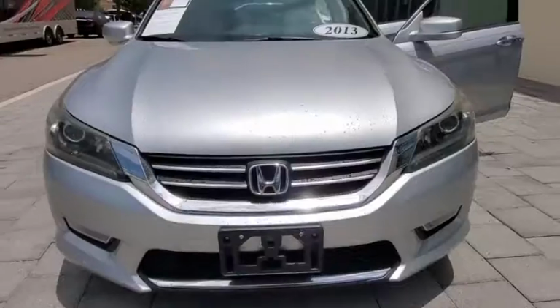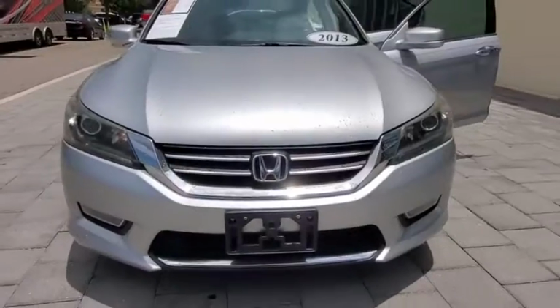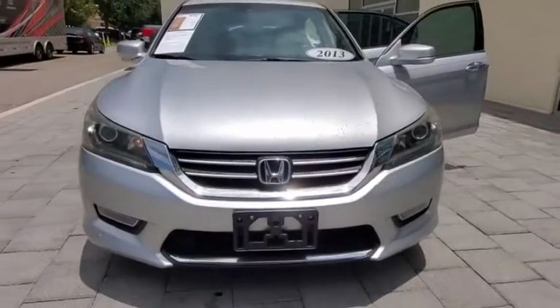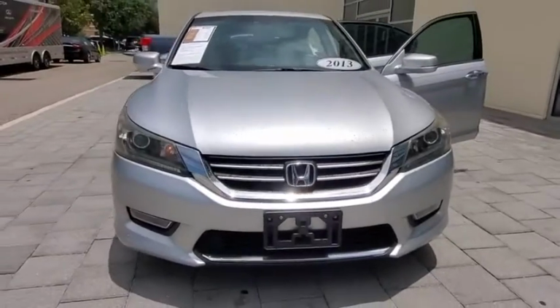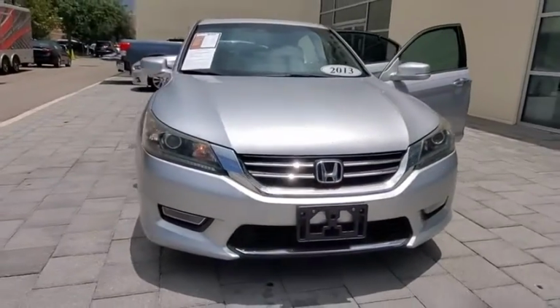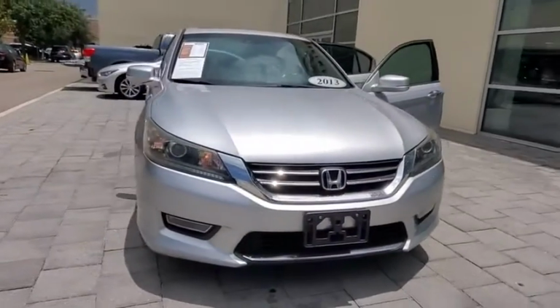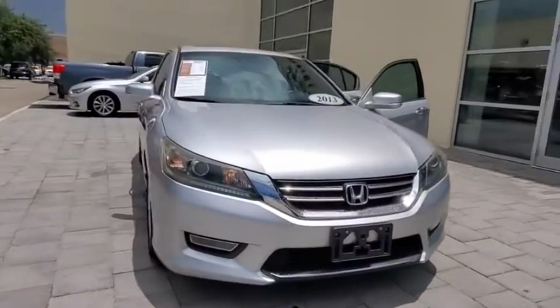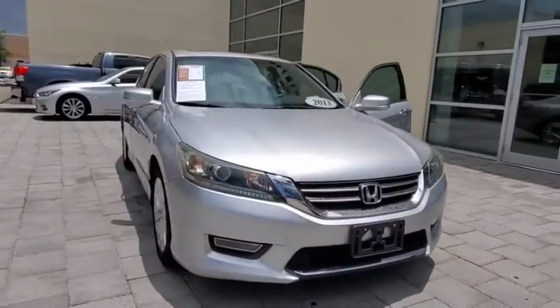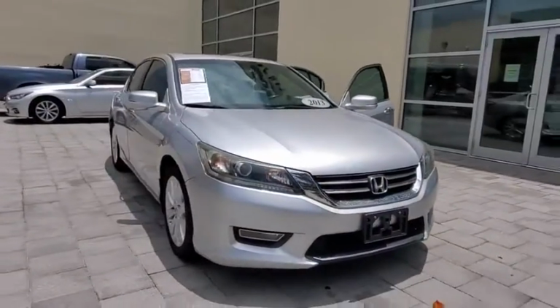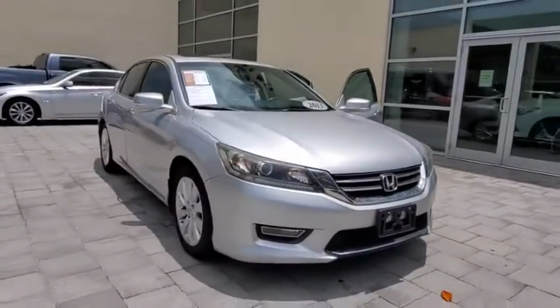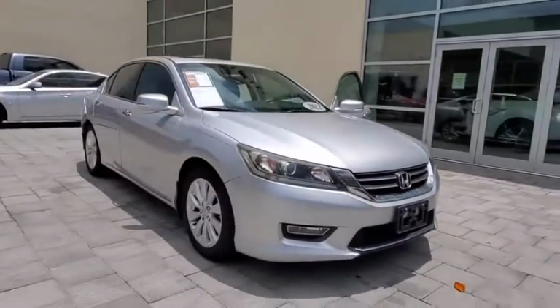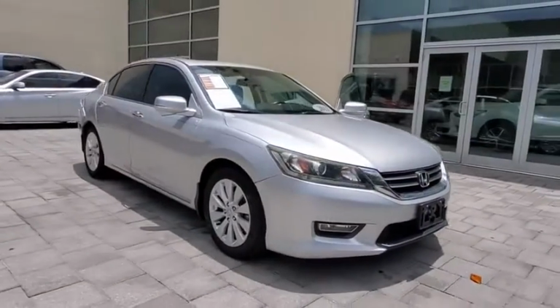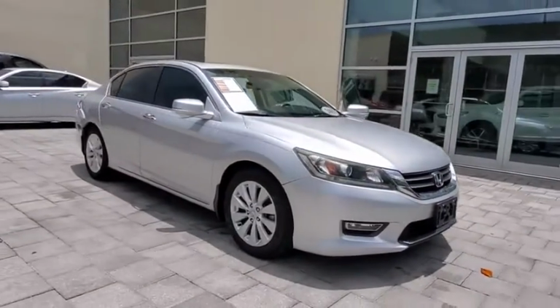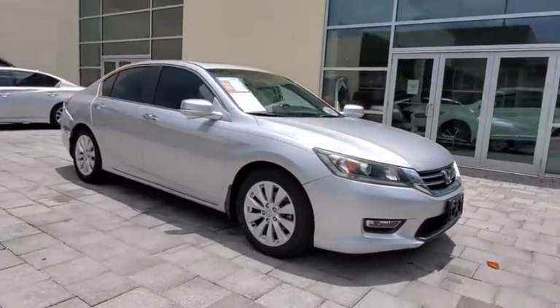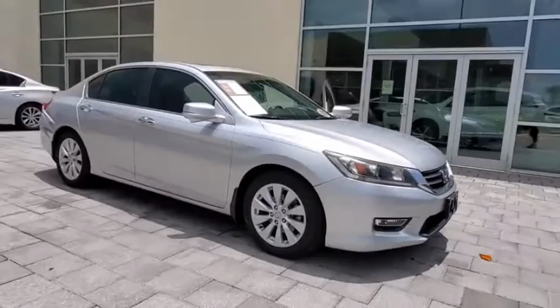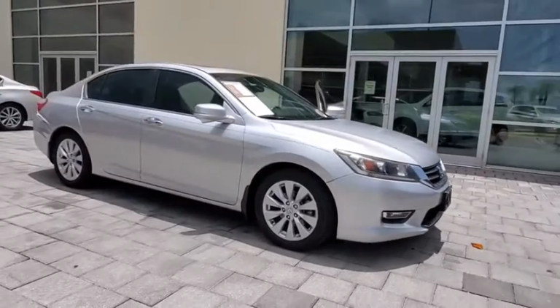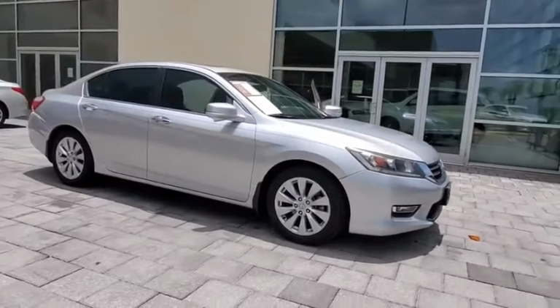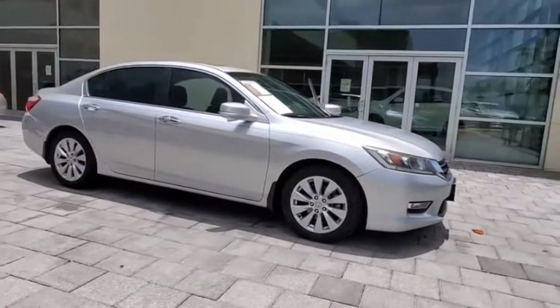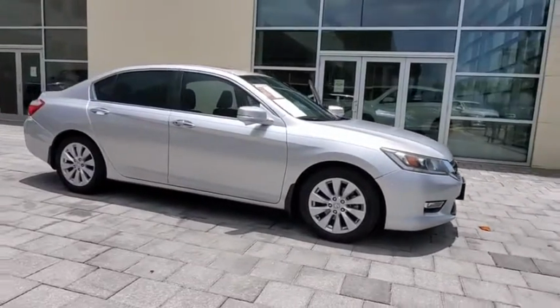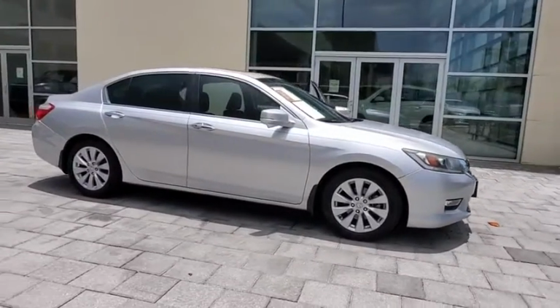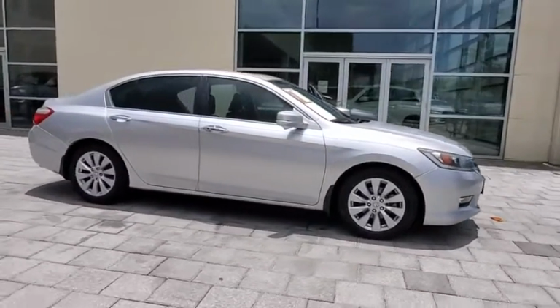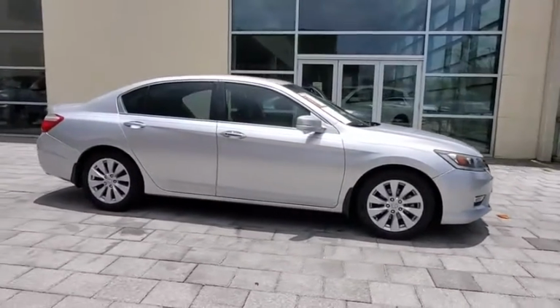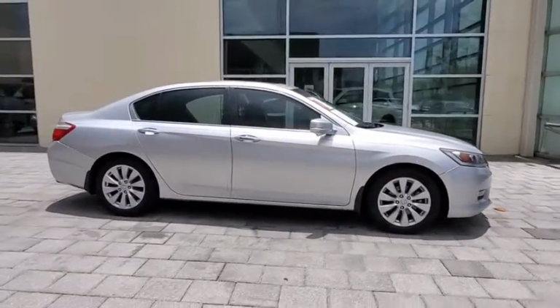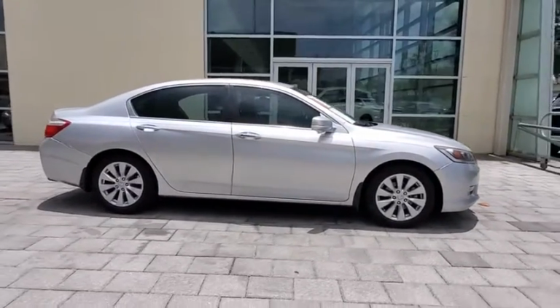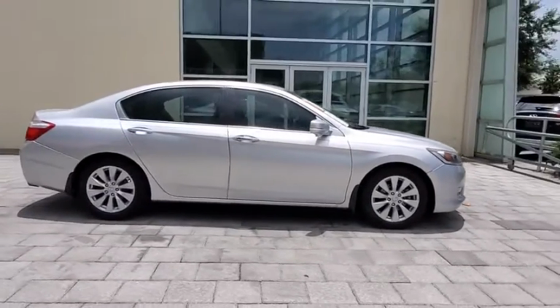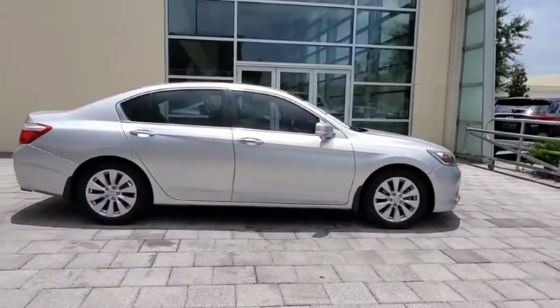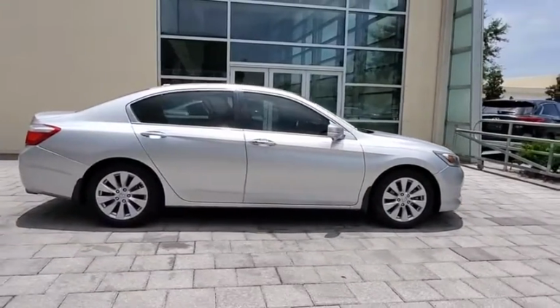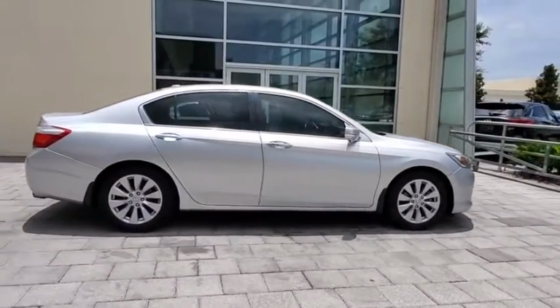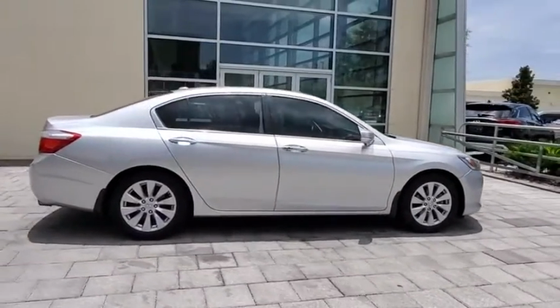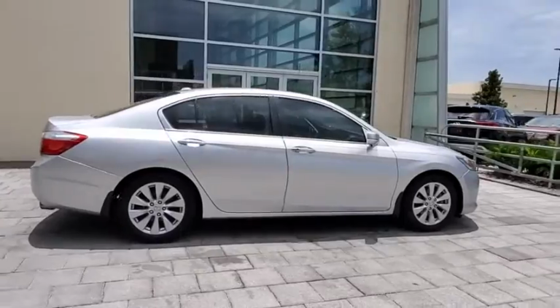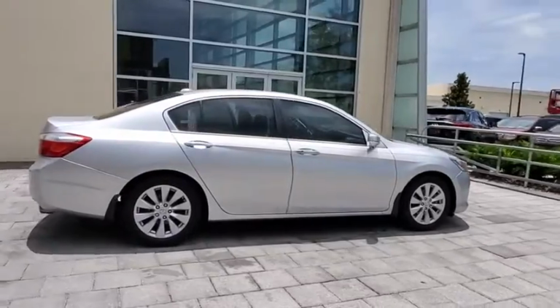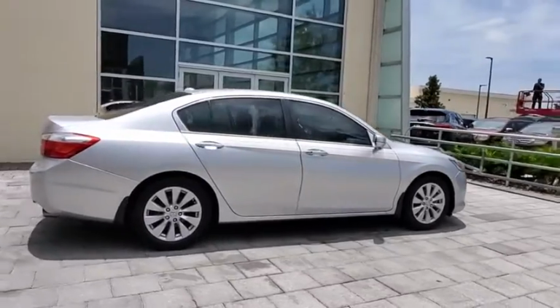We are pleased to show you the 2013 Honda Accord. Ingeniously simple, yet overflowing with luxury and technological creativity. All that and more in the Accord.